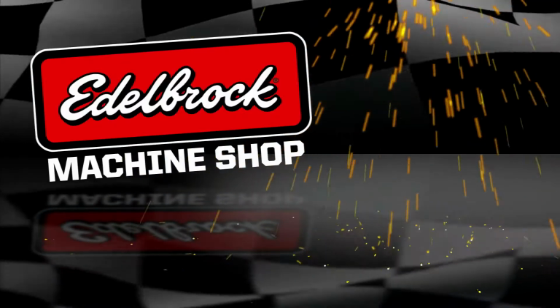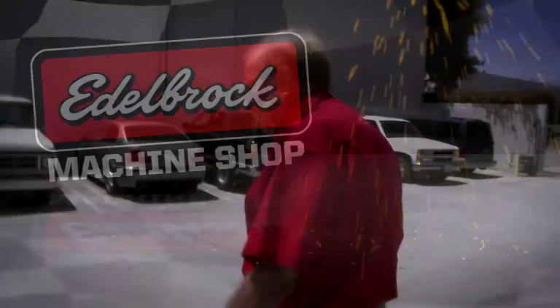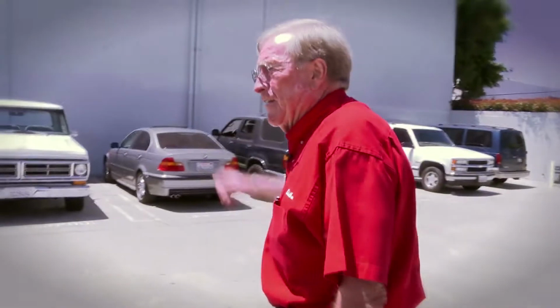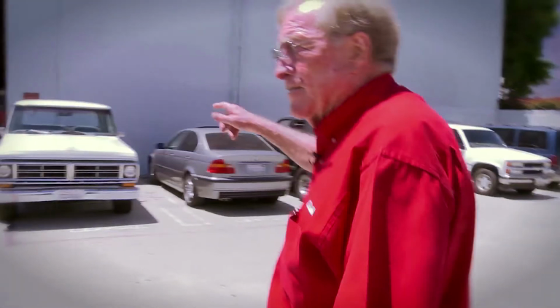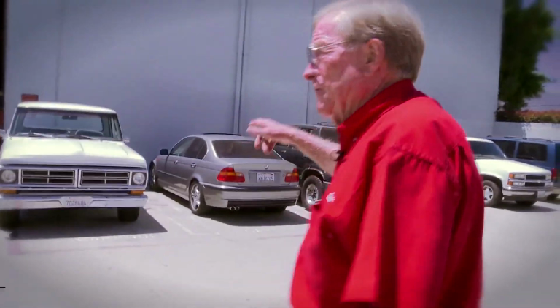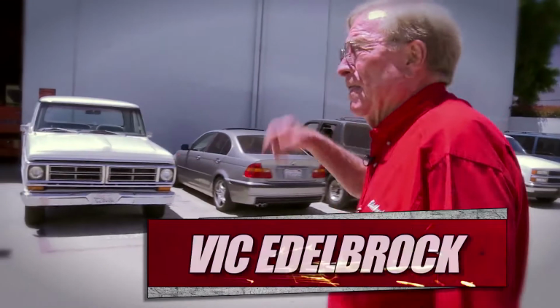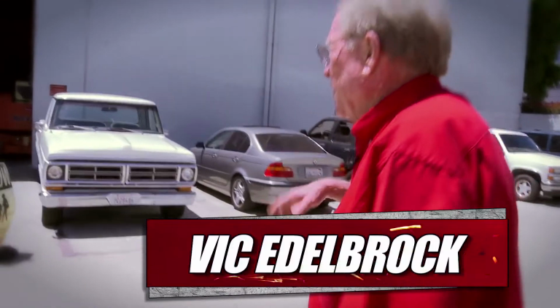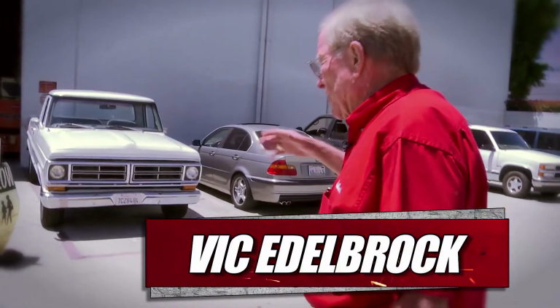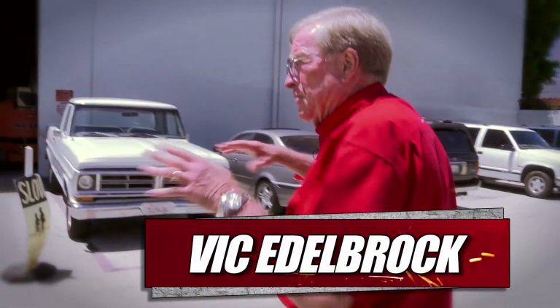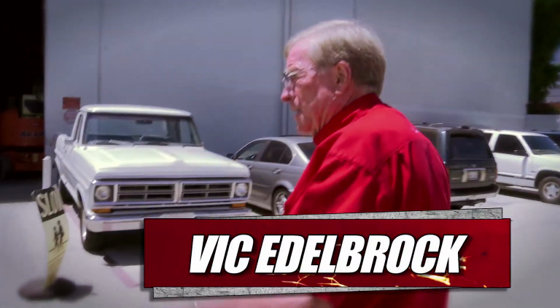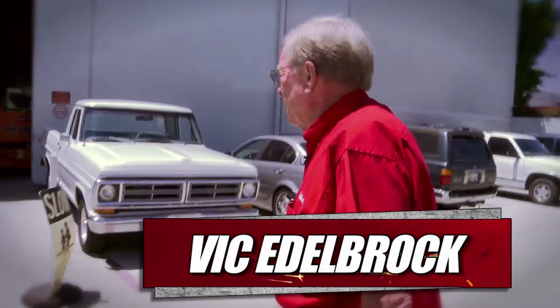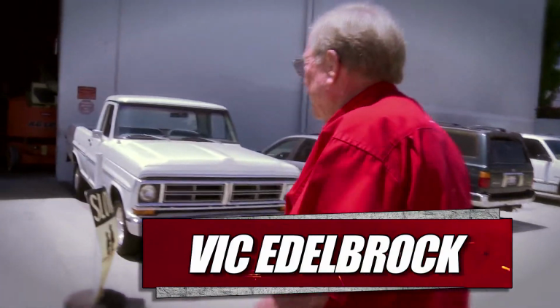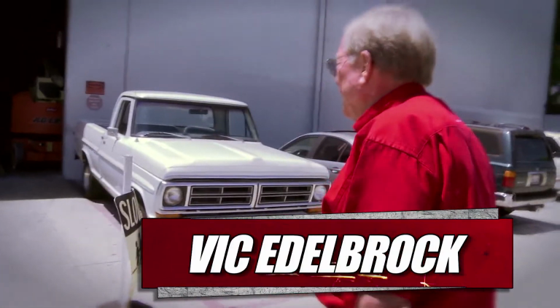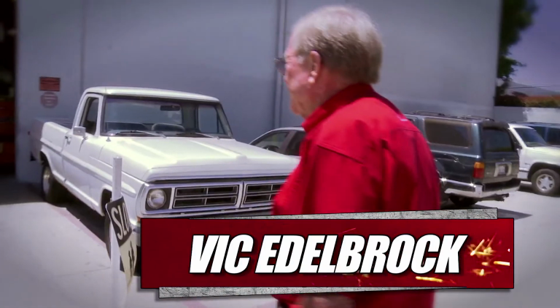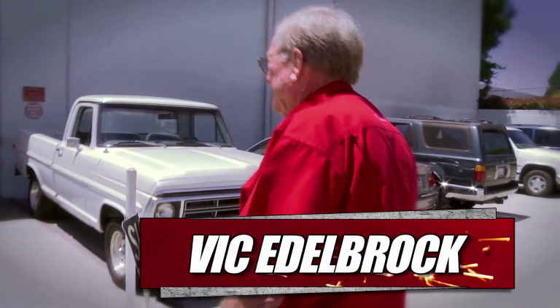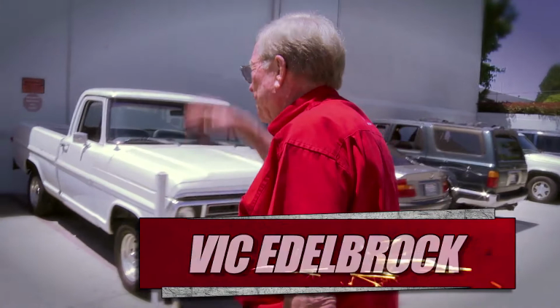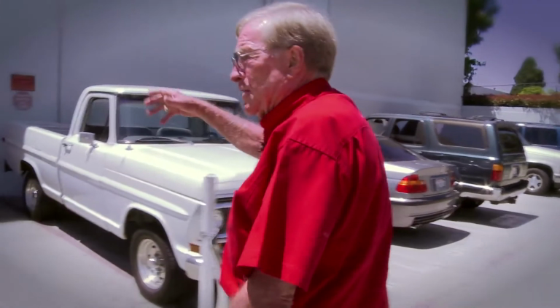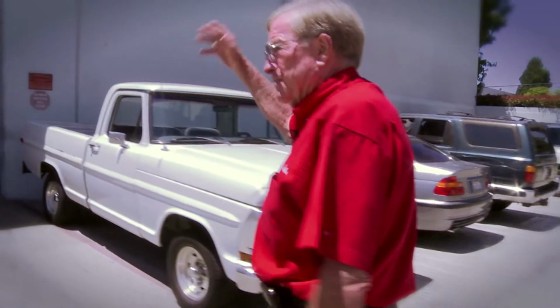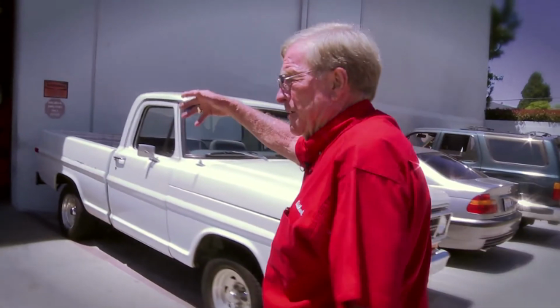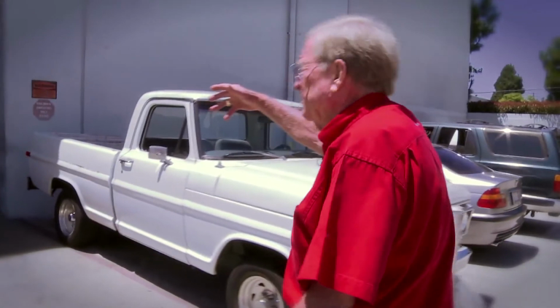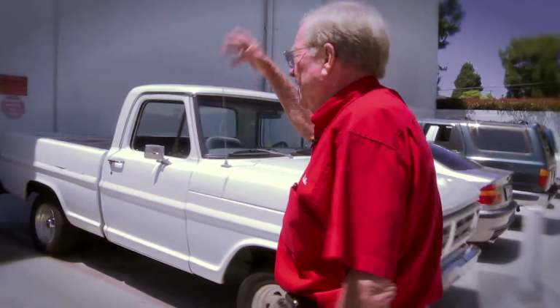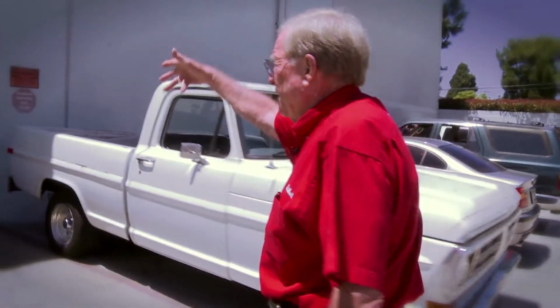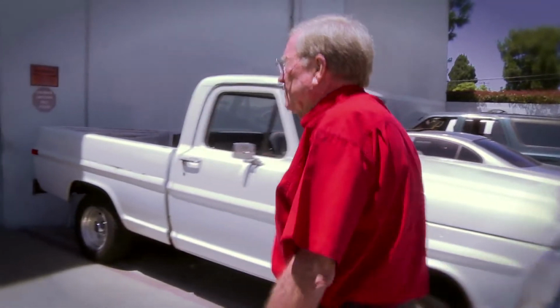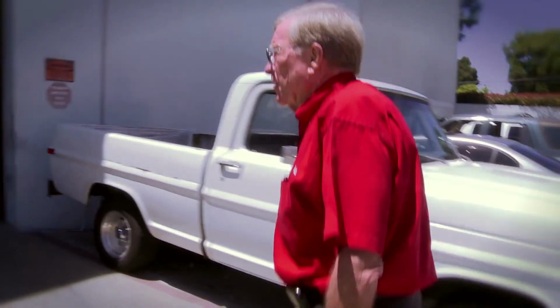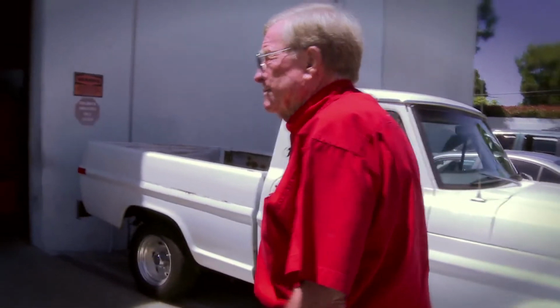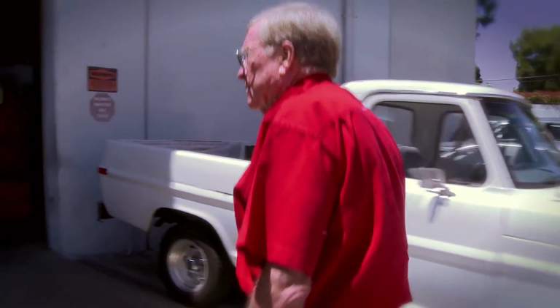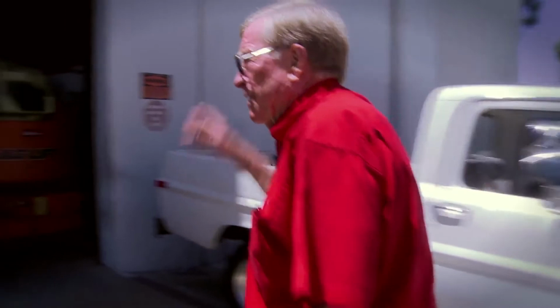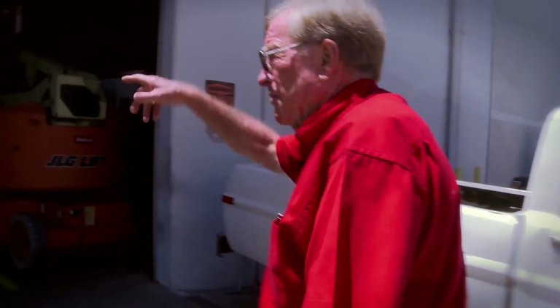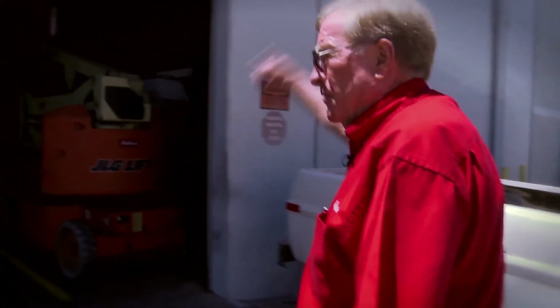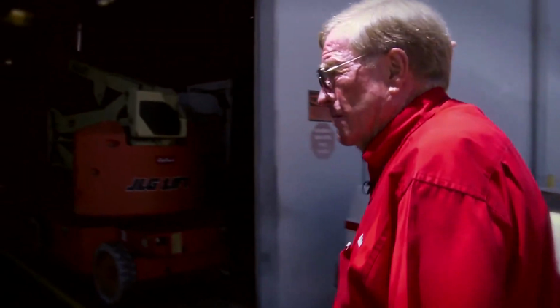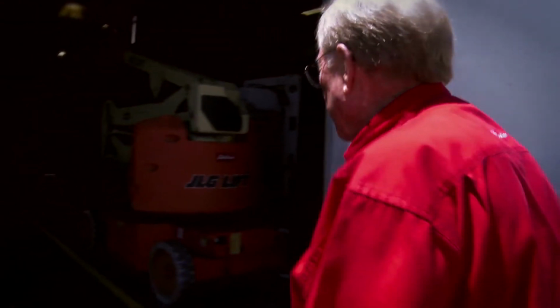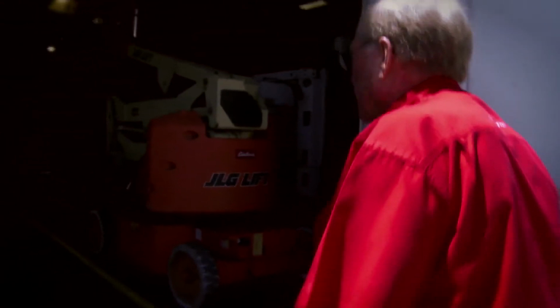This is 95,000 square feet — three buildings that we joined together. It's got manifold production, cylinder head production, and then small part production. Then it goes in a truck and goes across the way before we ship it.